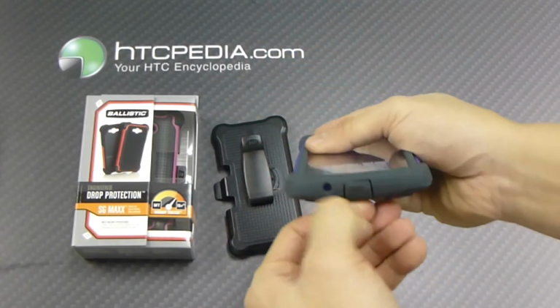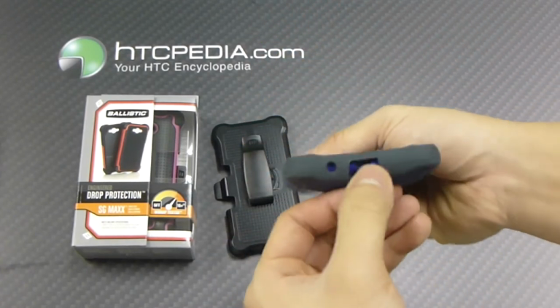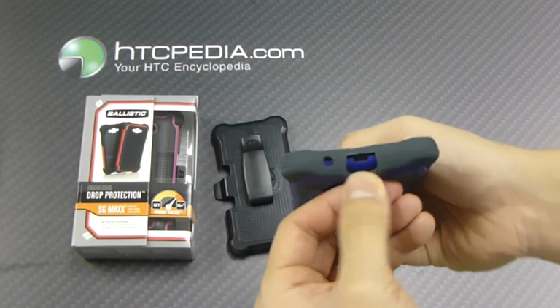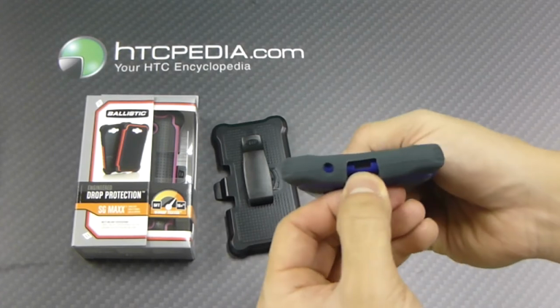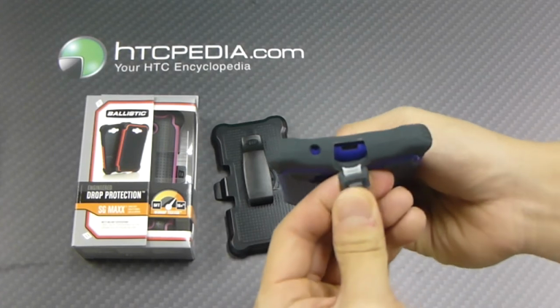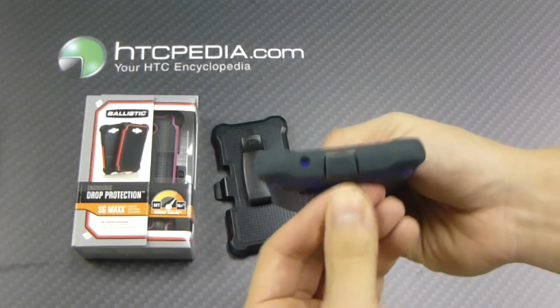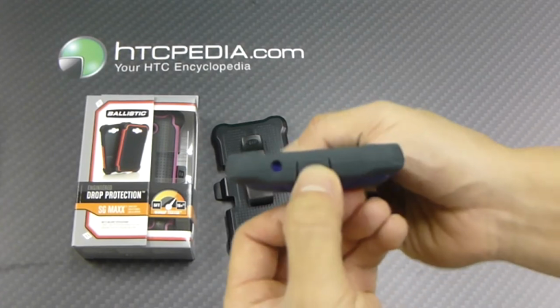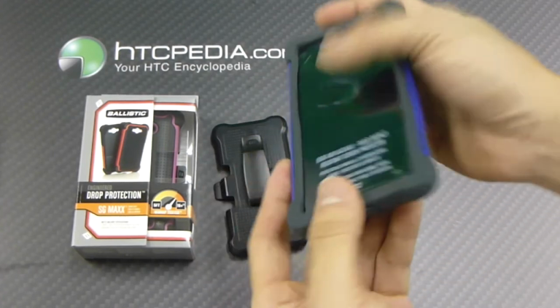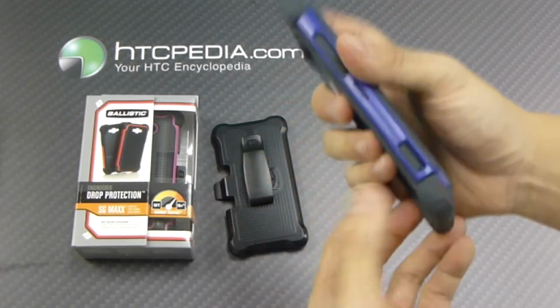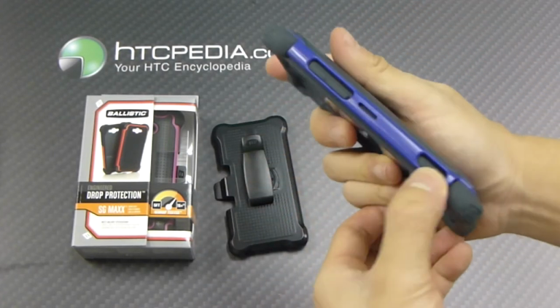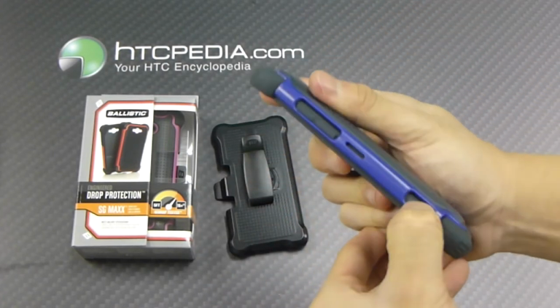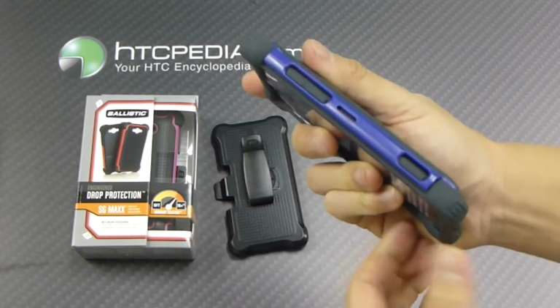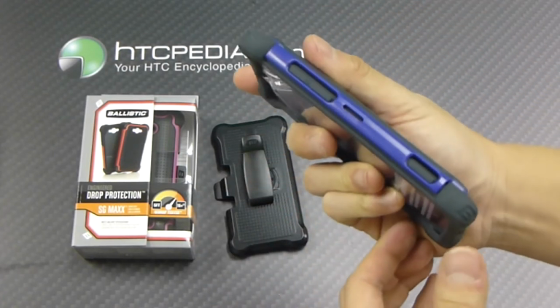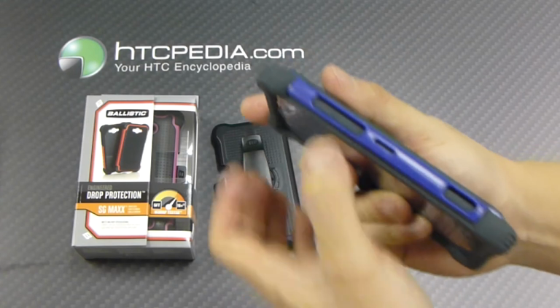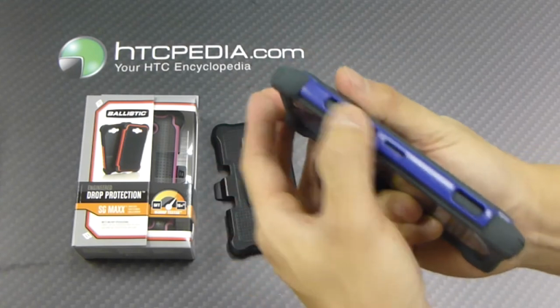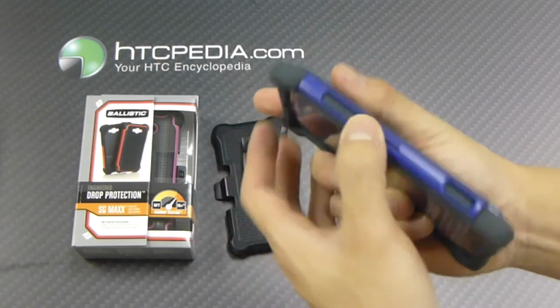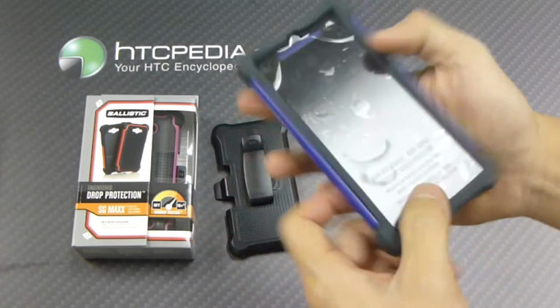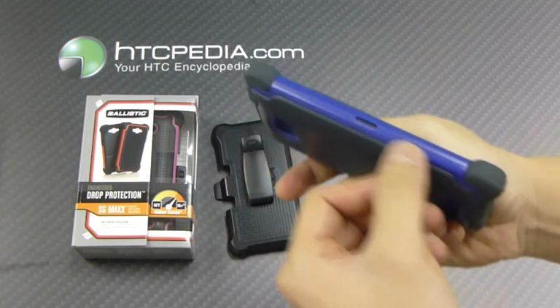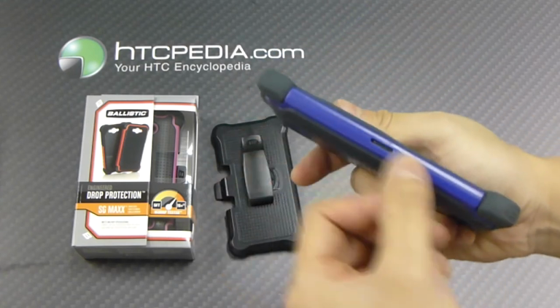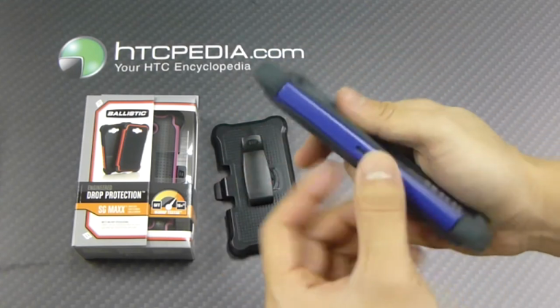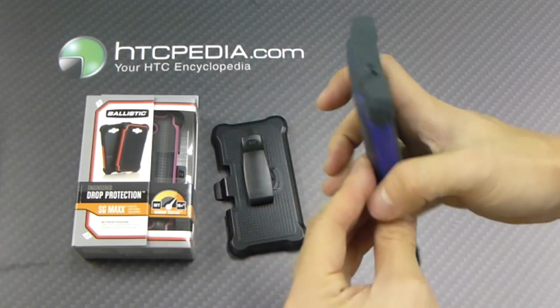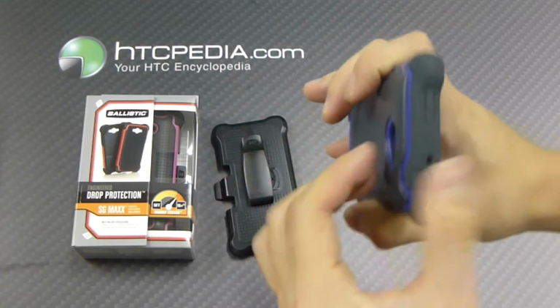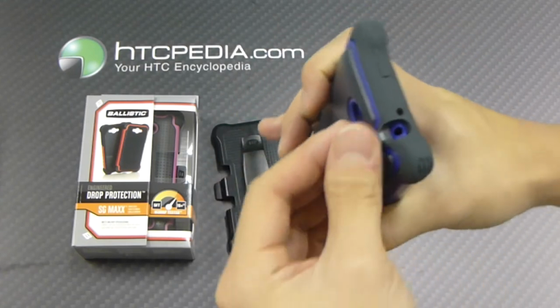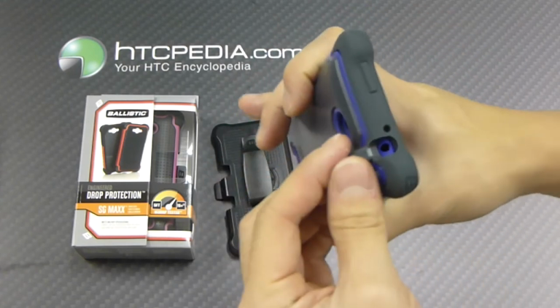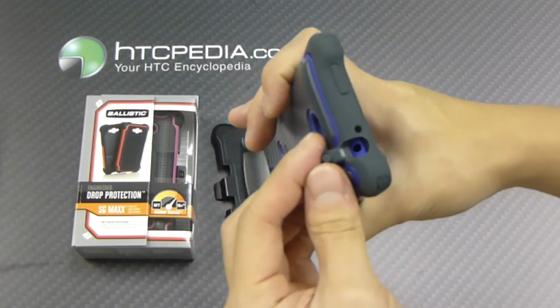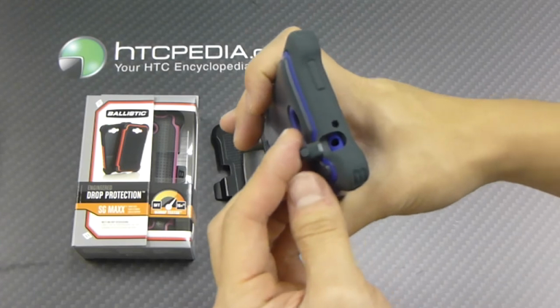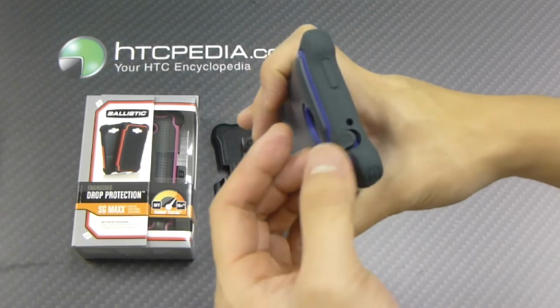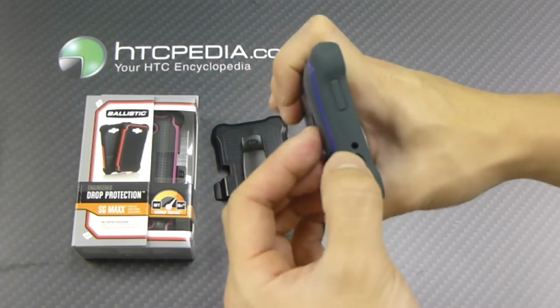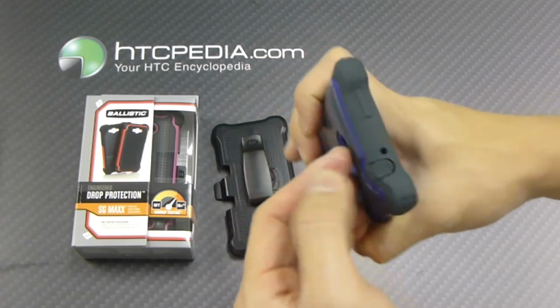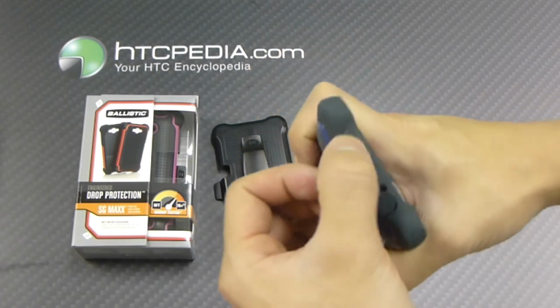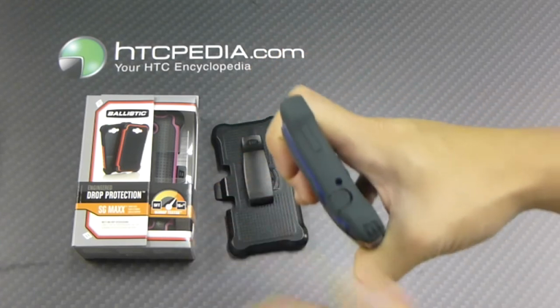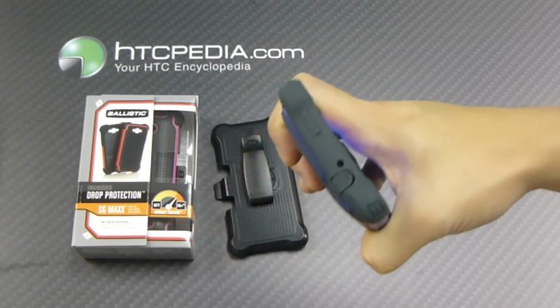There's a cutout on the bottom for the charging port, which has a dust cover flap. The dedicated camera button is covered, volume markers are covered, nothing on this side. There's a cutout on top for the headphone jack, and the power button is covered.